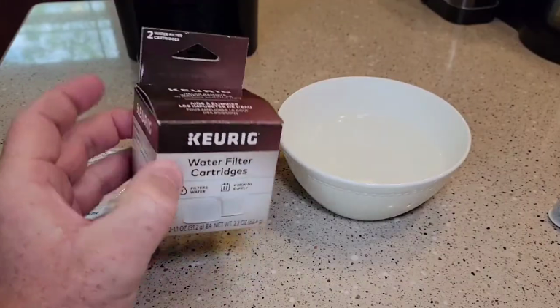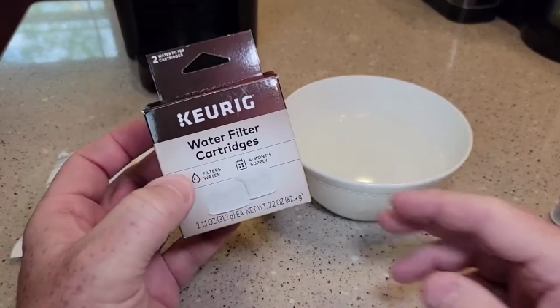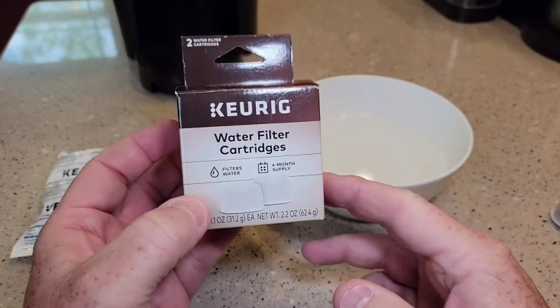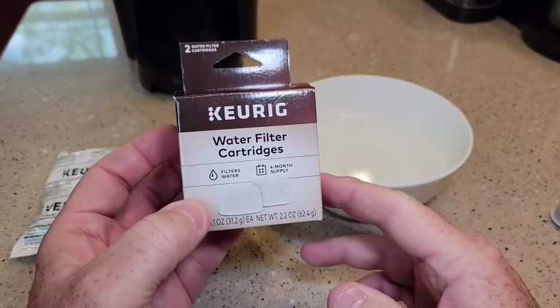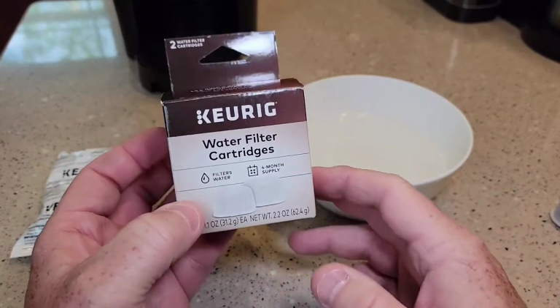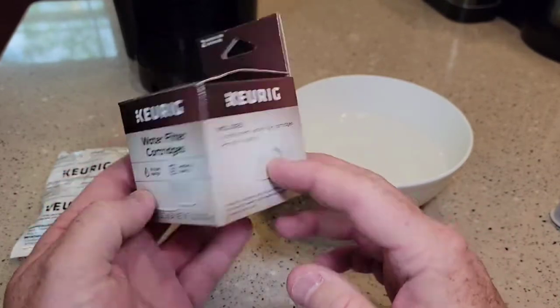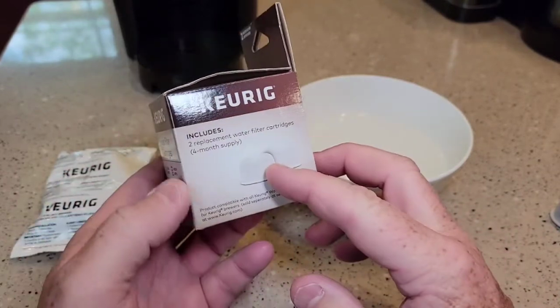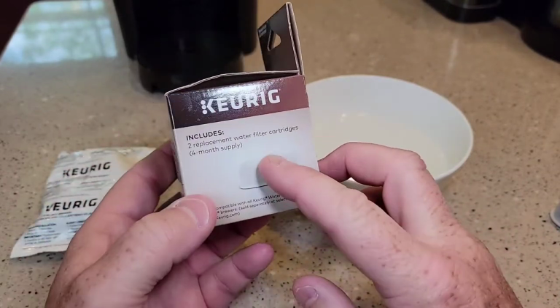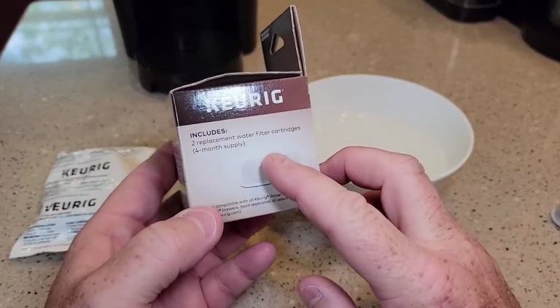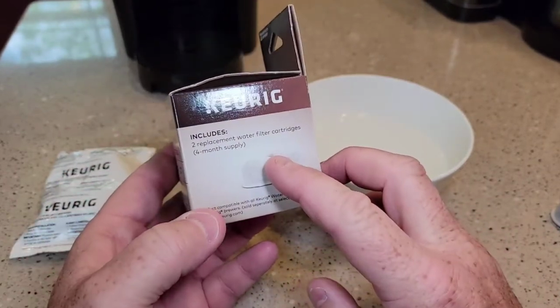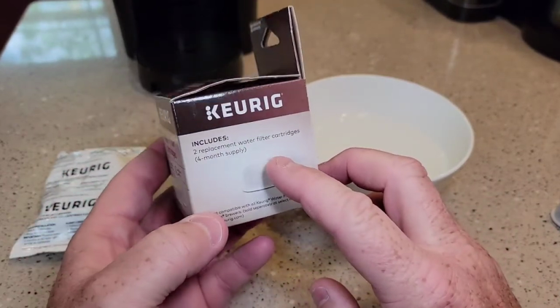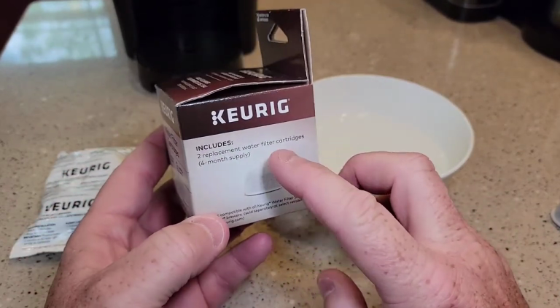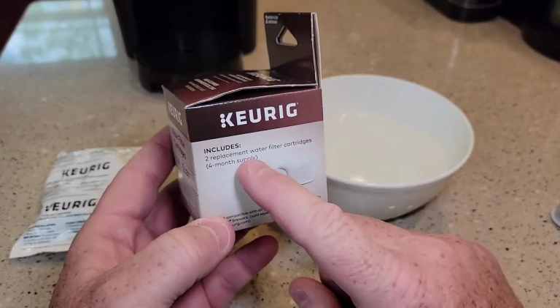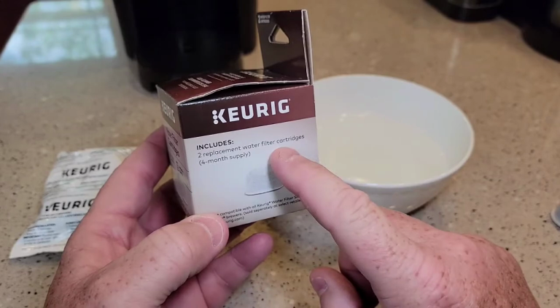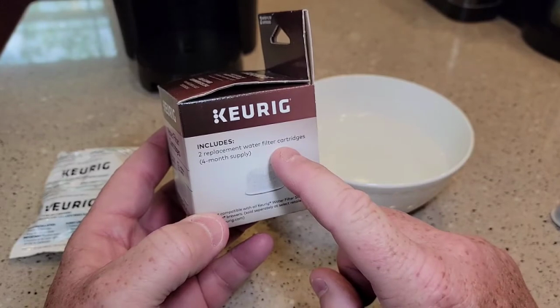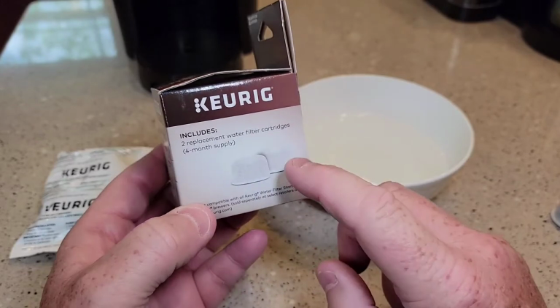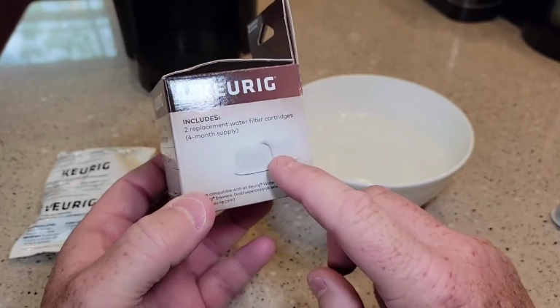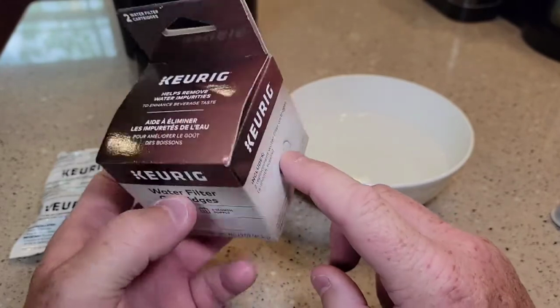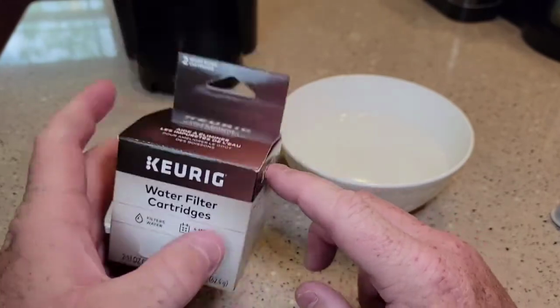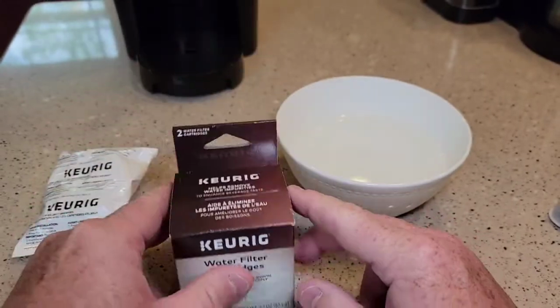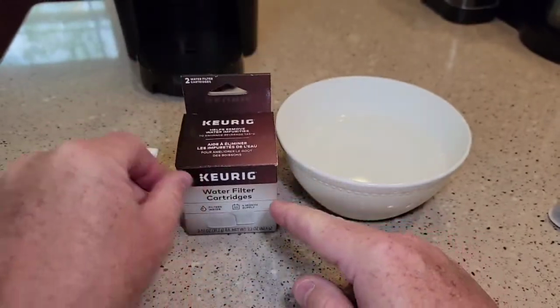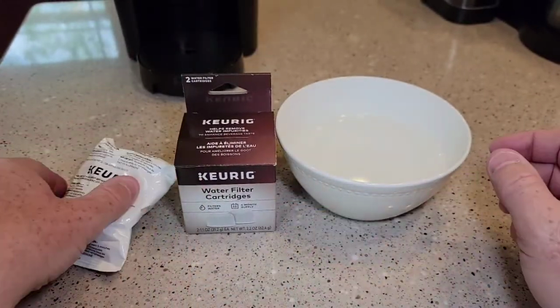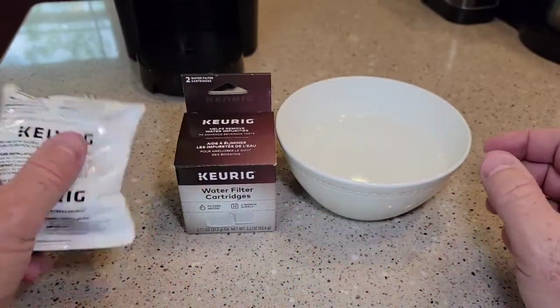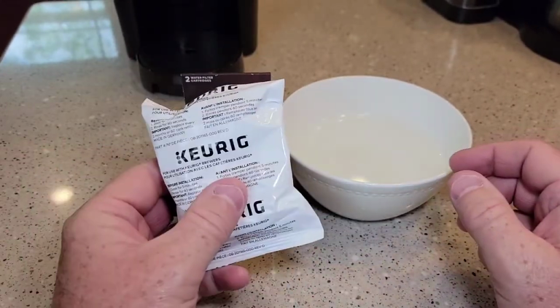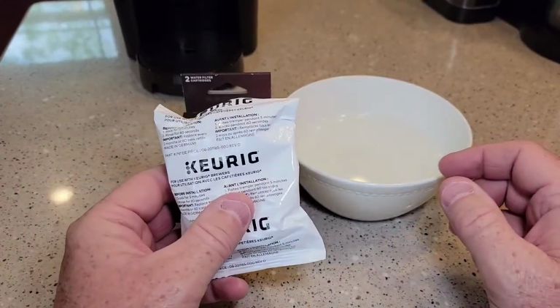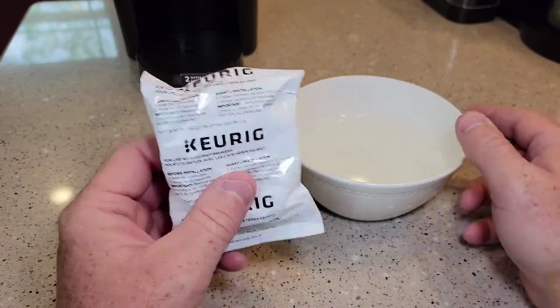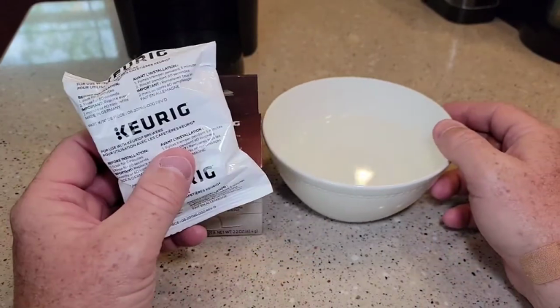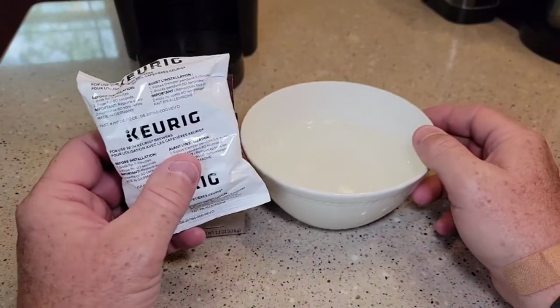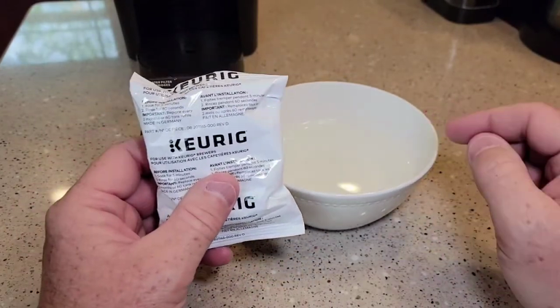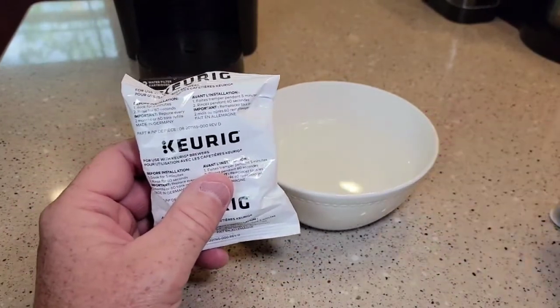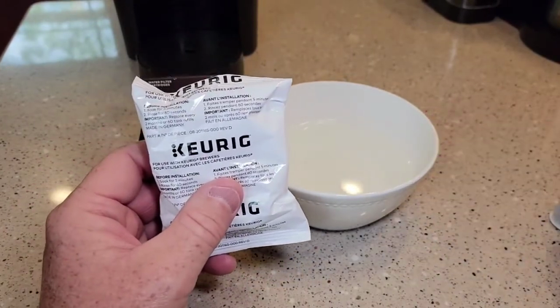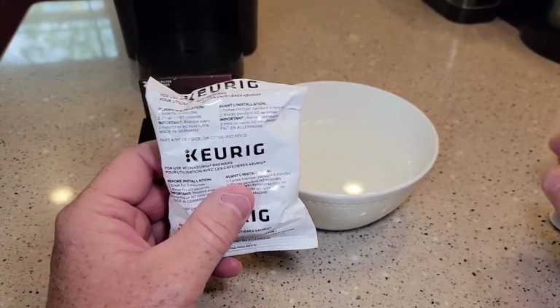You can buy extra water filters — they come in a package of two. You're supposed to replace them every two months, so this will last four months. They come individually wrapped. Now there is a little bit of prep work before you install it in your Keurig.